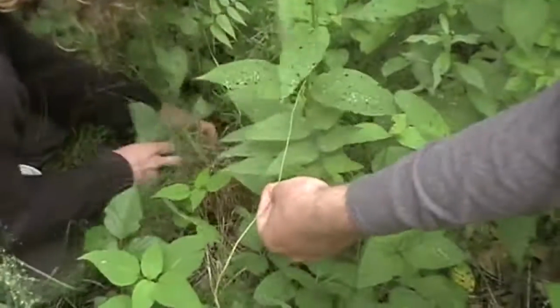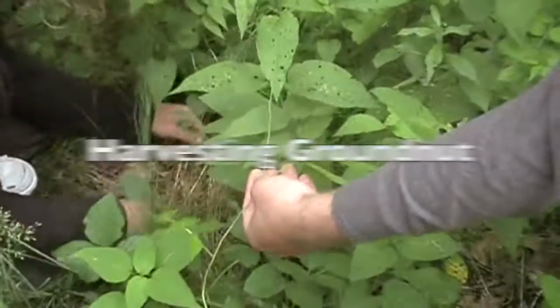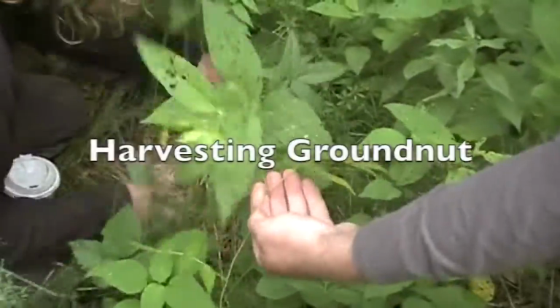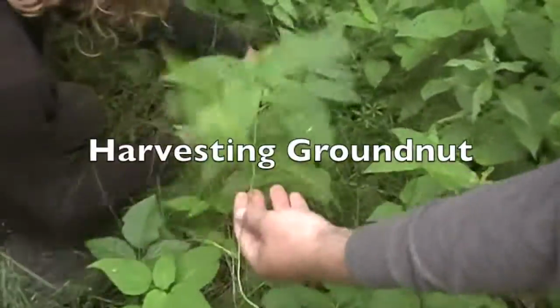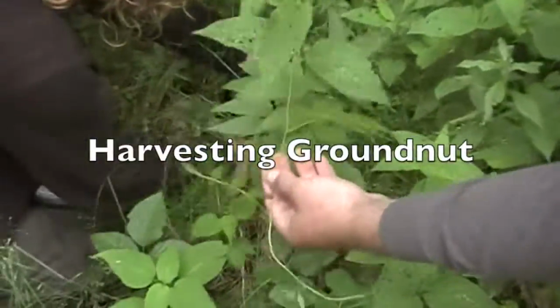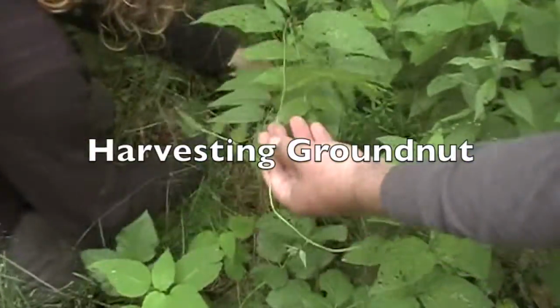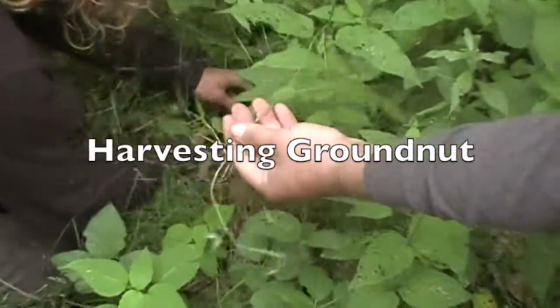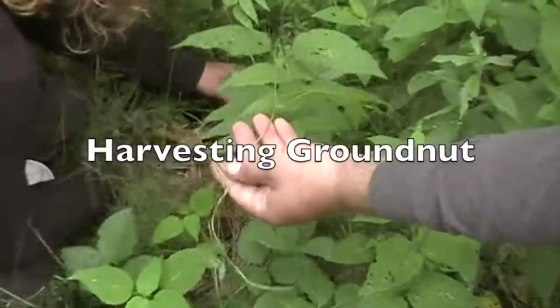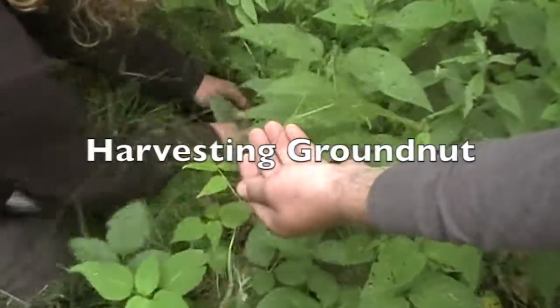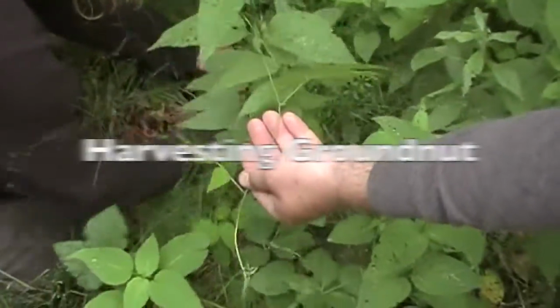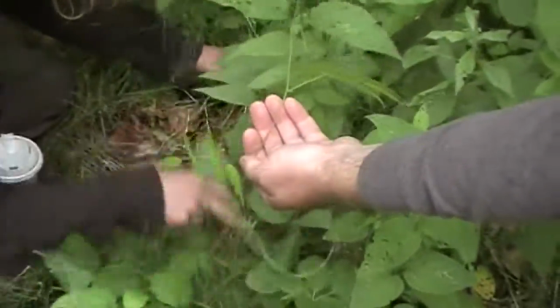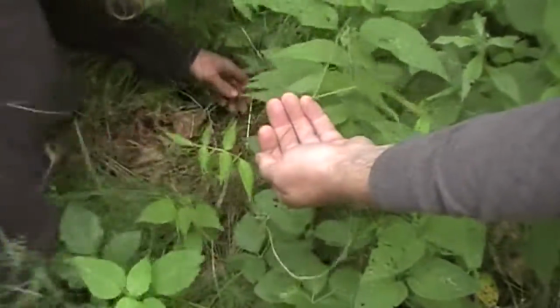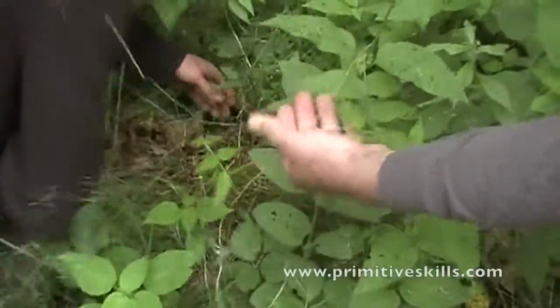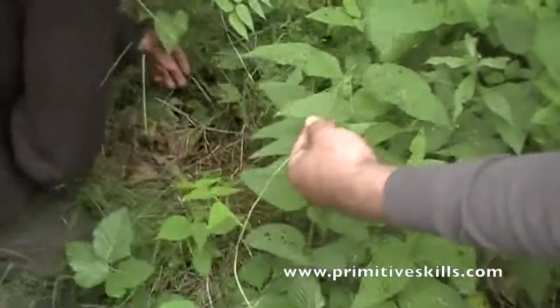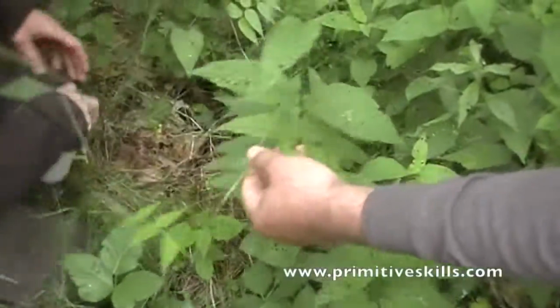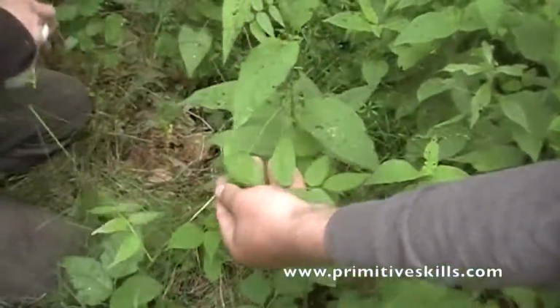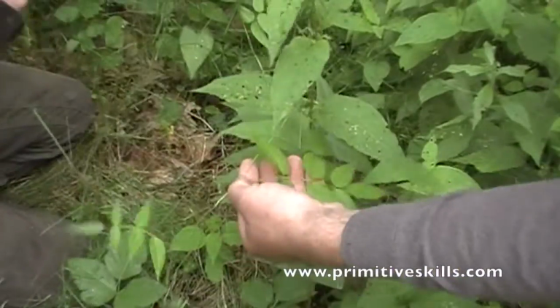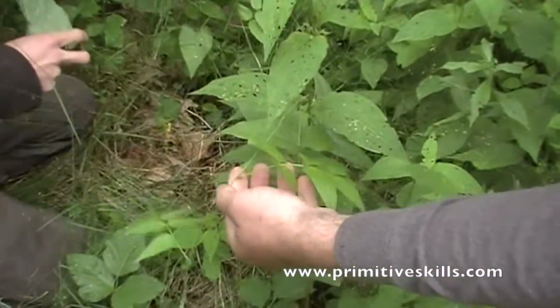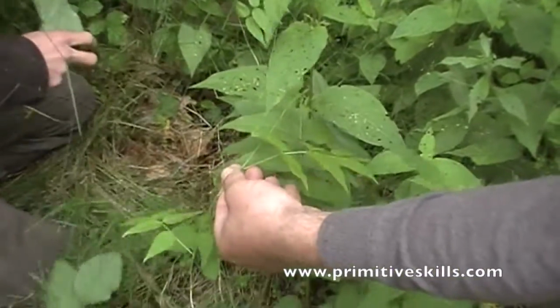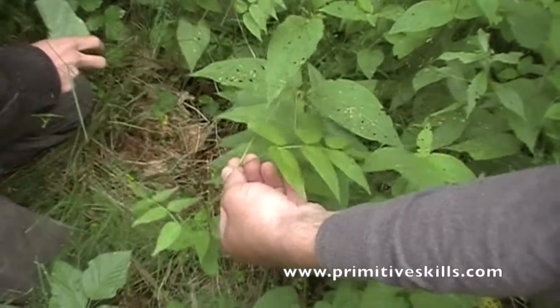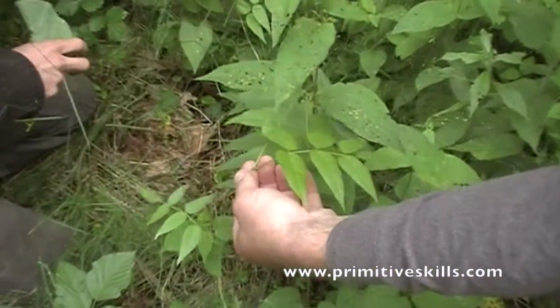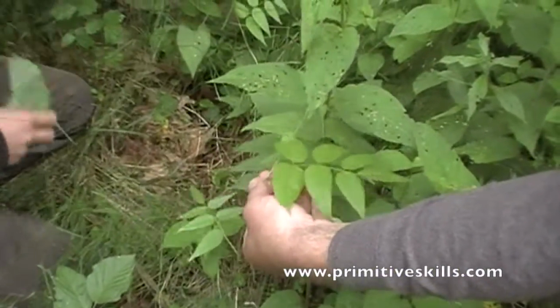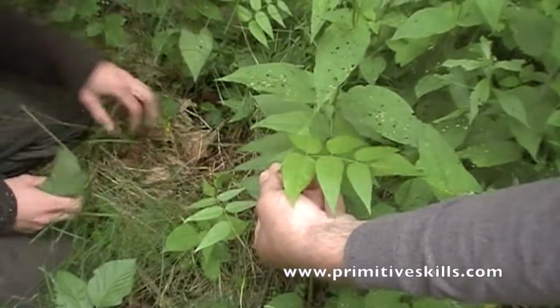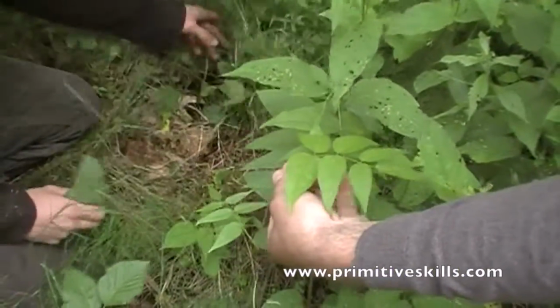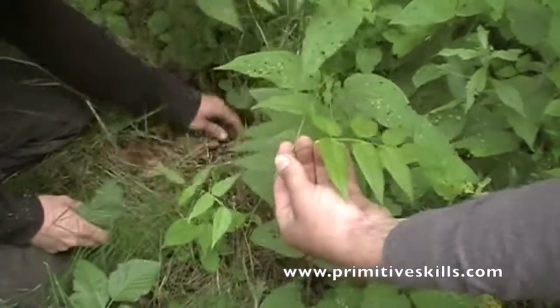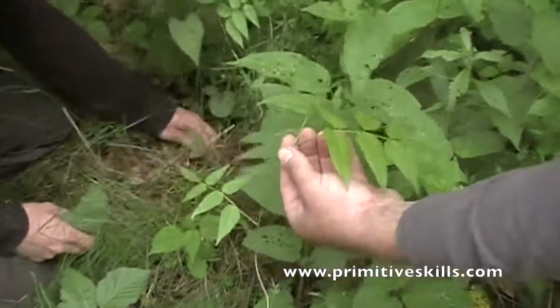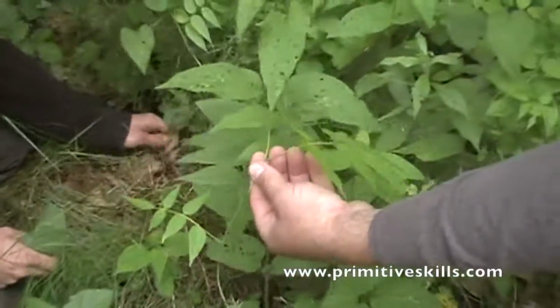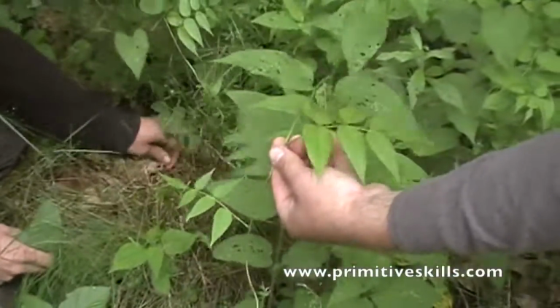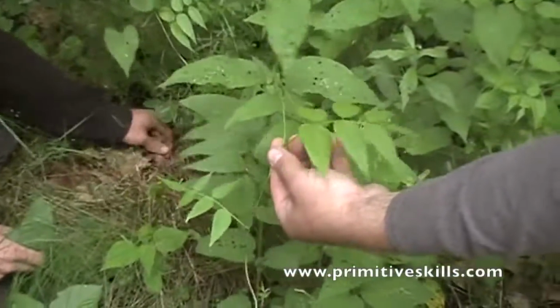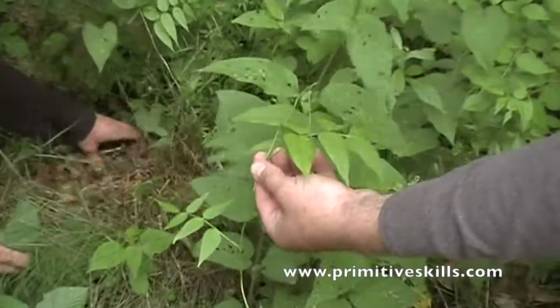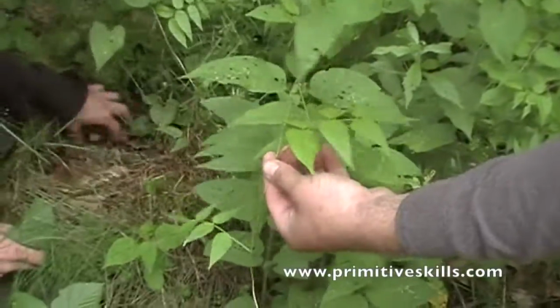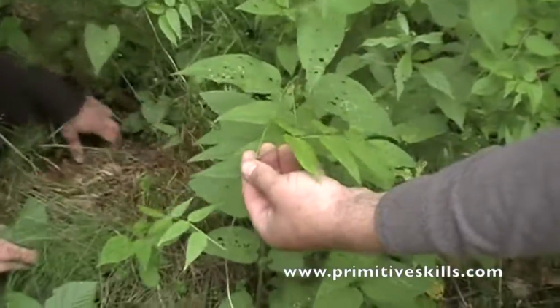It's got these really delicate vines that go to the ground, with opposite leaflets on the petiole that's coming out of the main stem of this Apios.